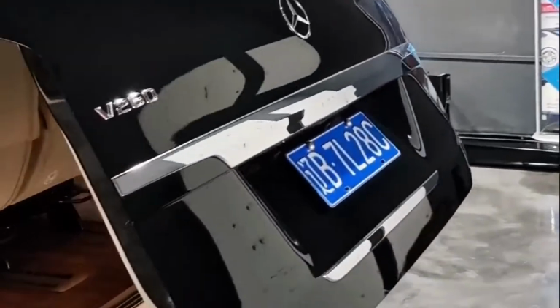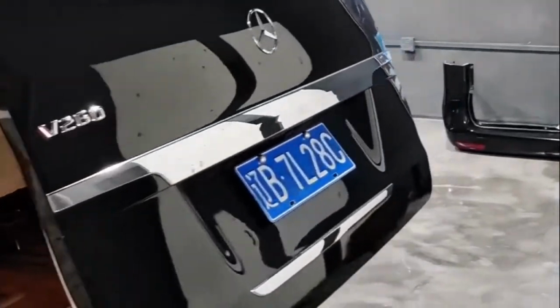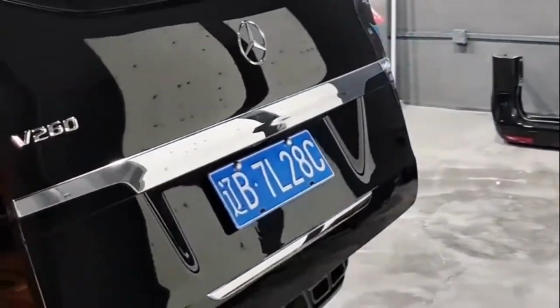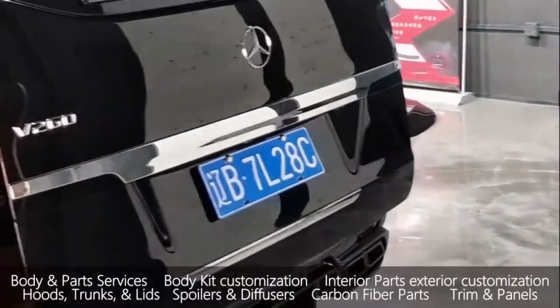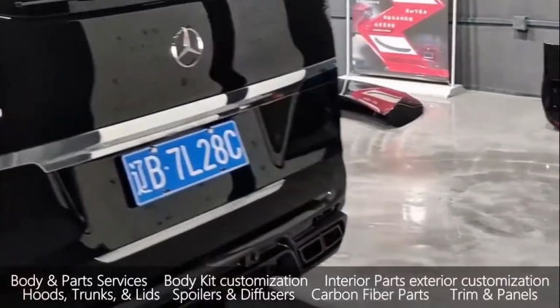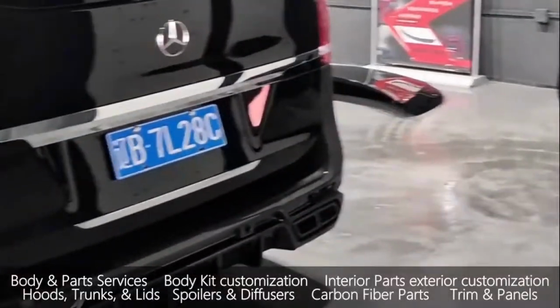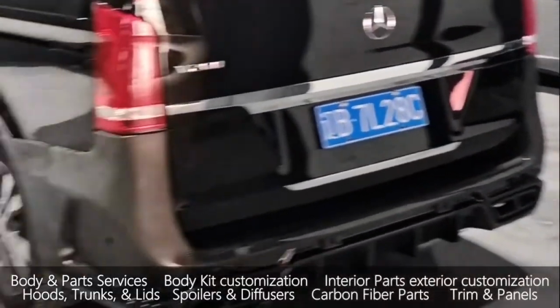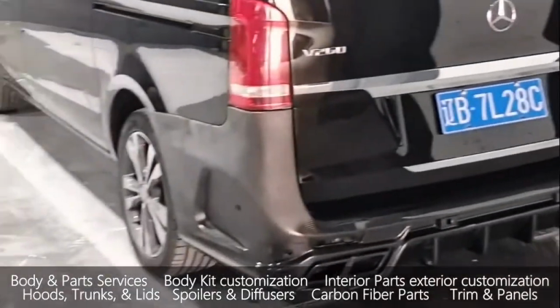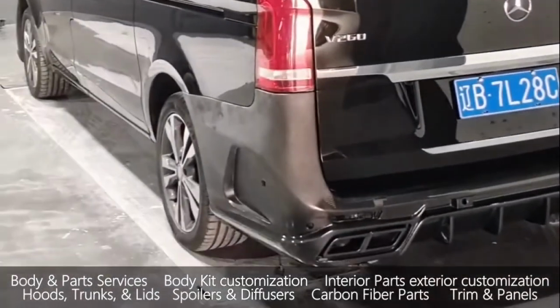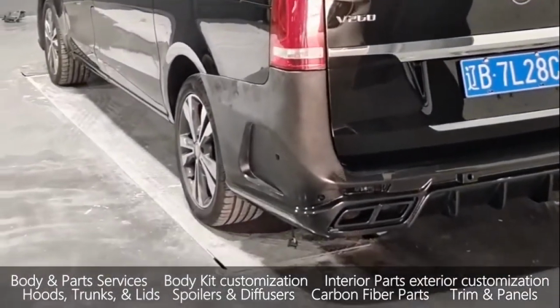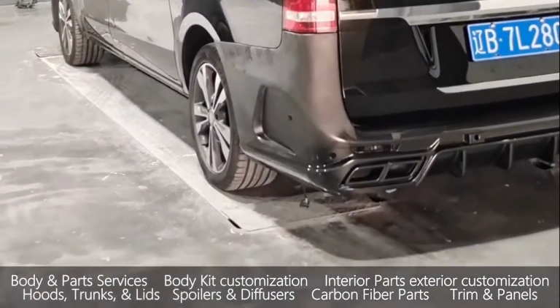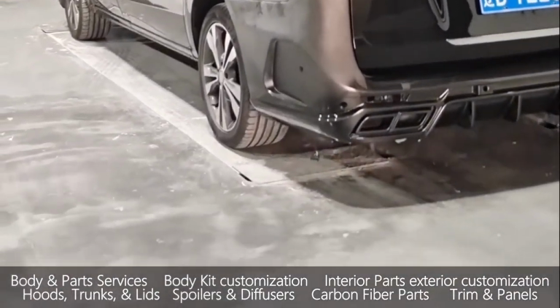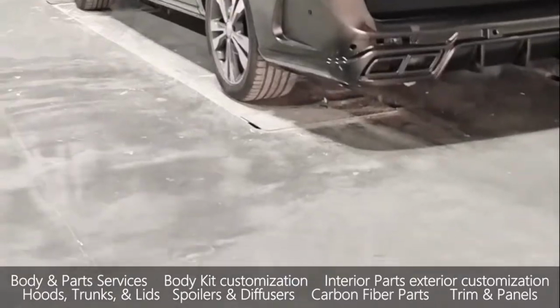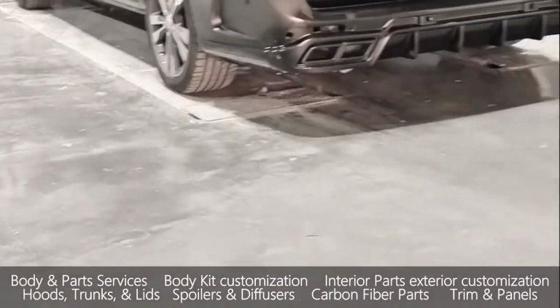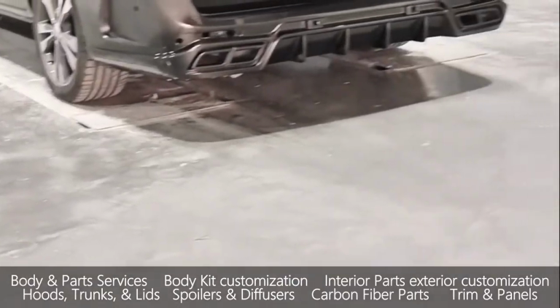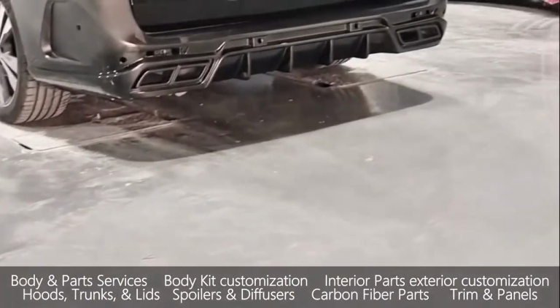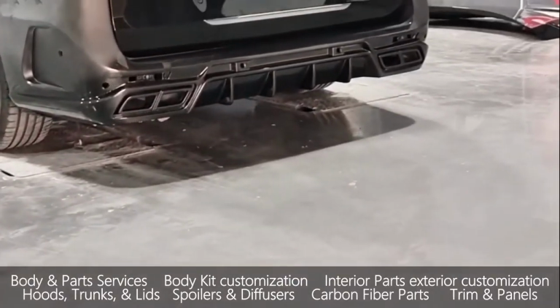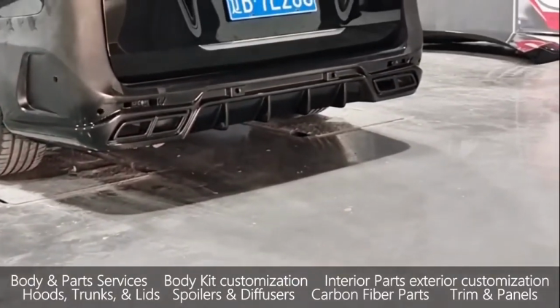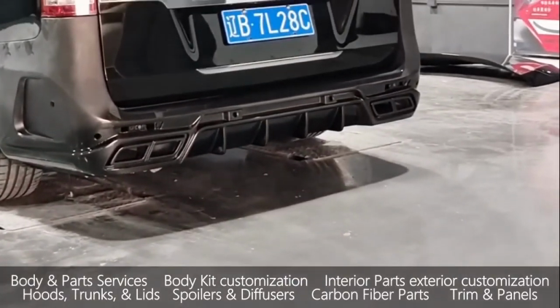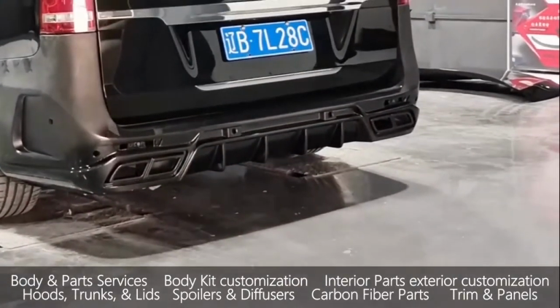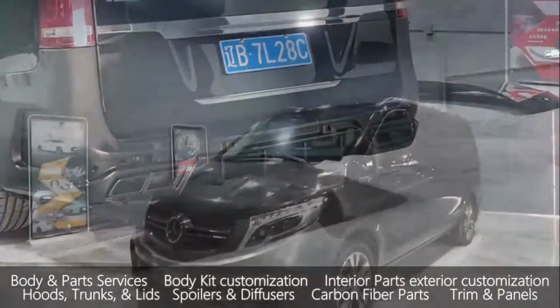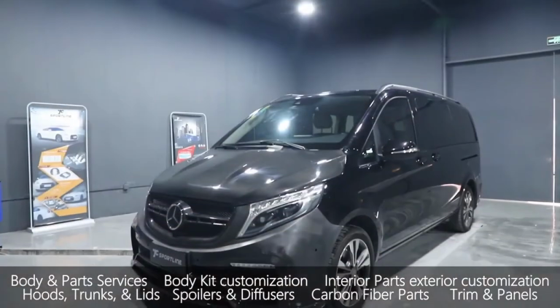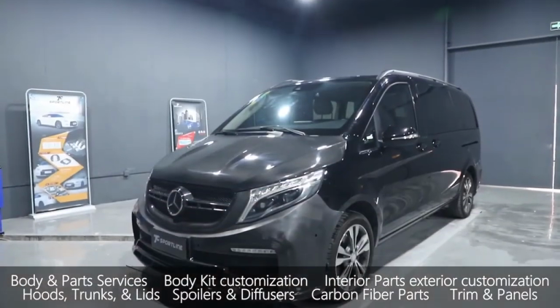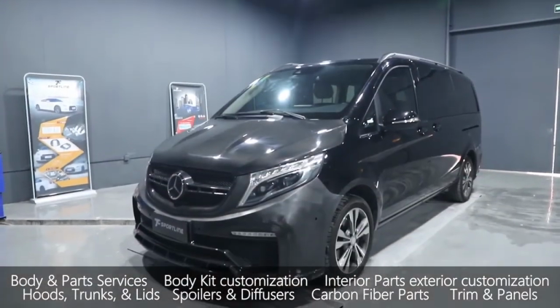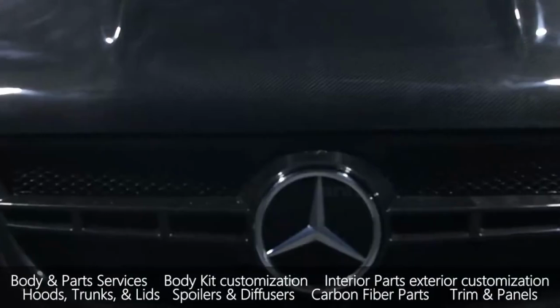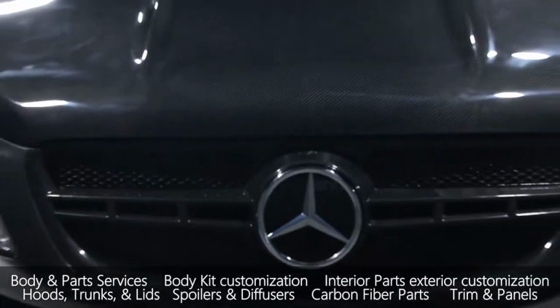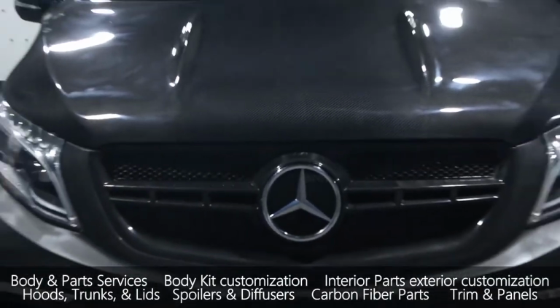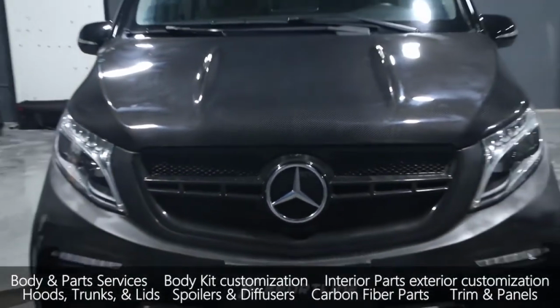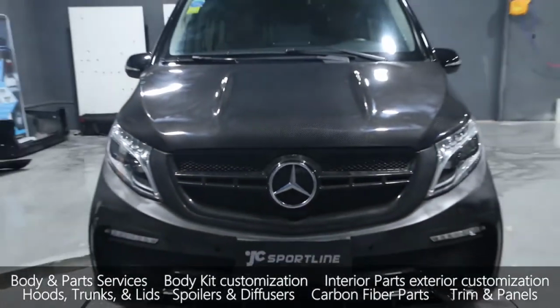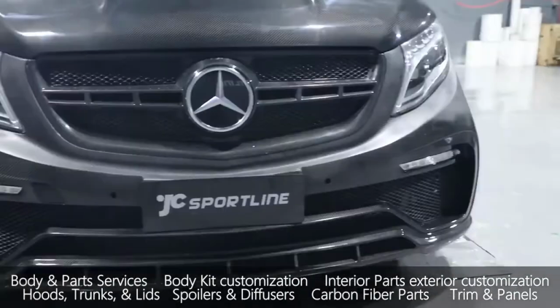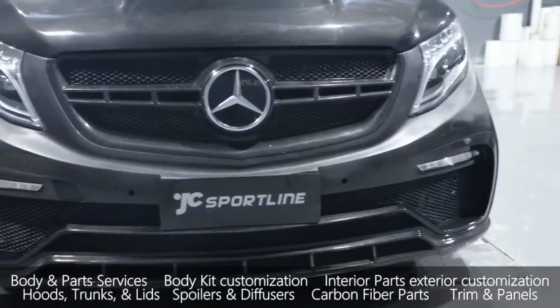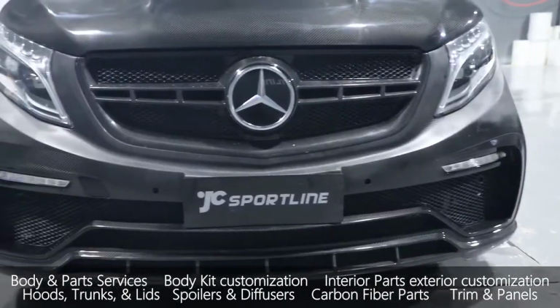Our services include: body parts, body kits, customization — interior and exterior — hoods, trunks, spoilers, diffusers, carbon fiber projects, trim, and pillars.